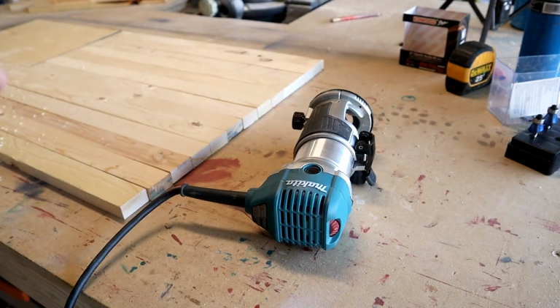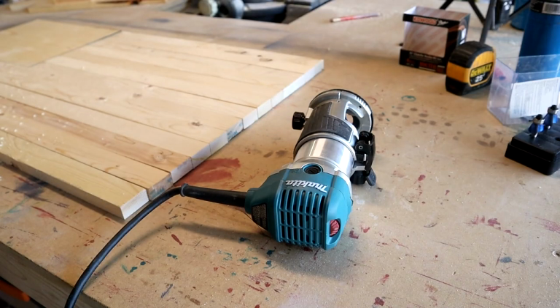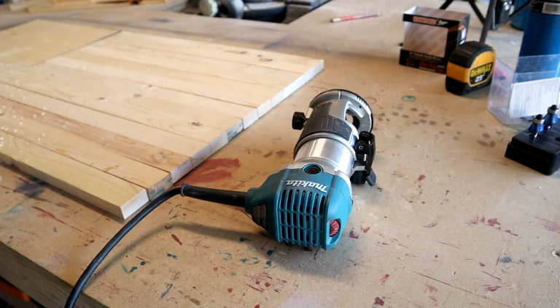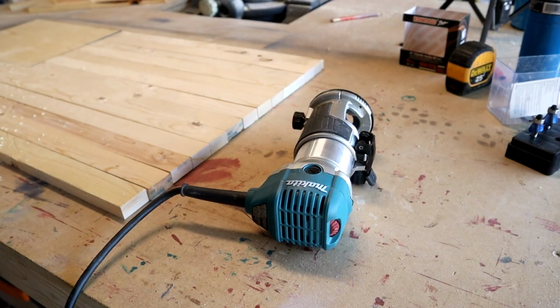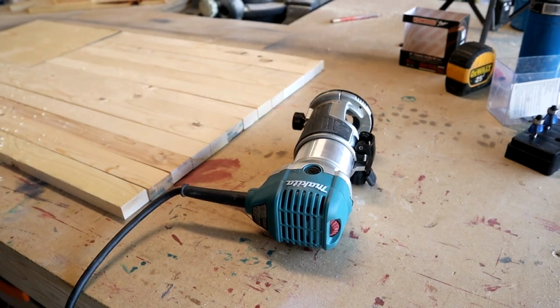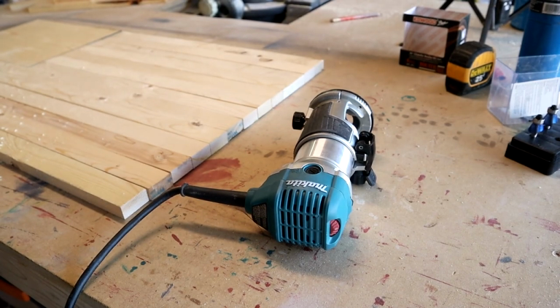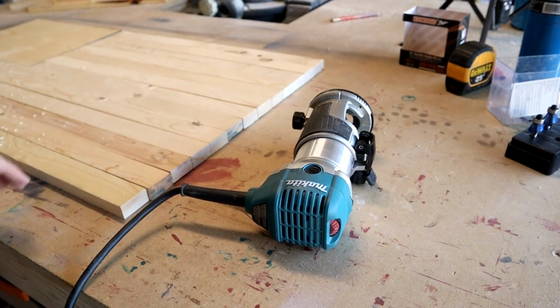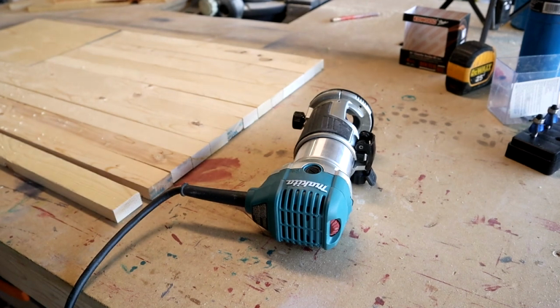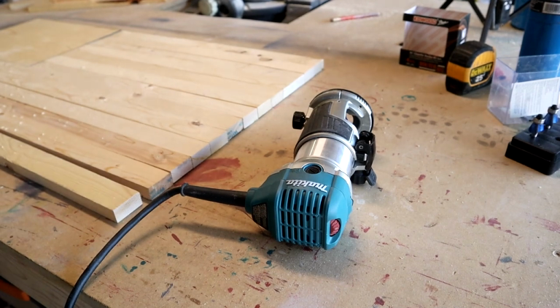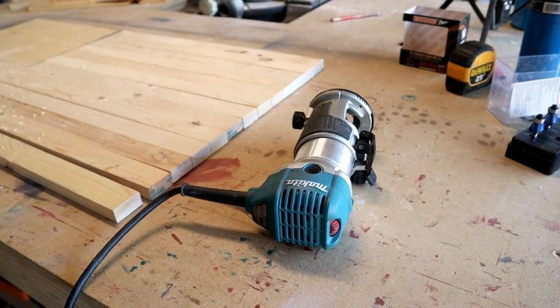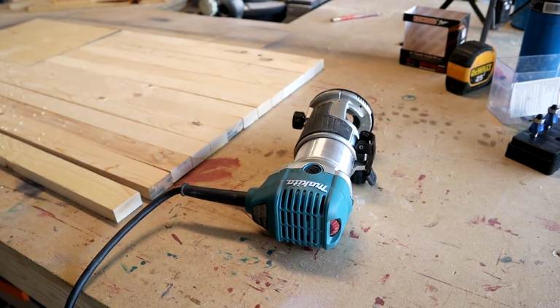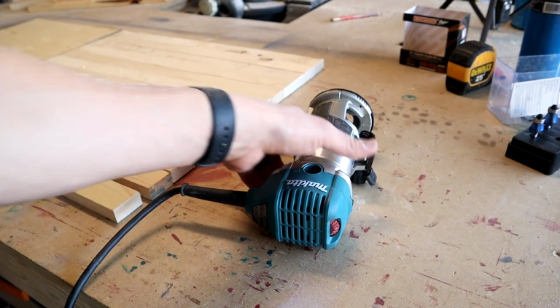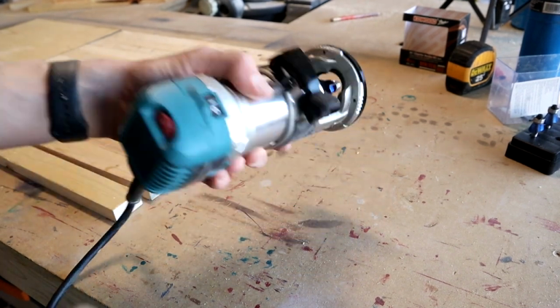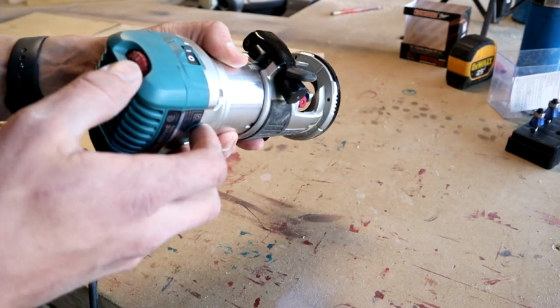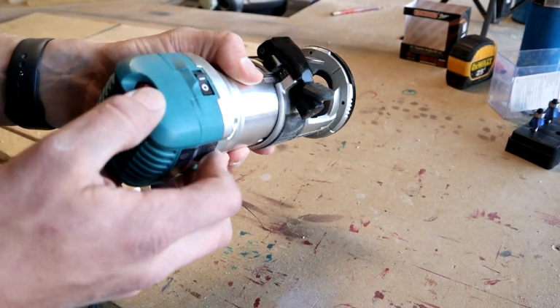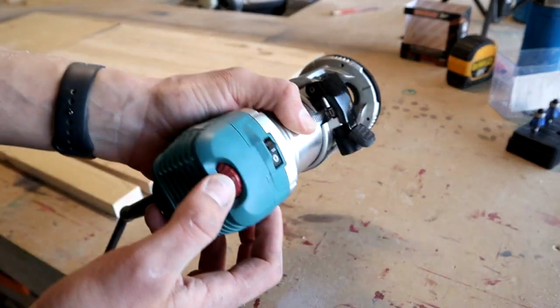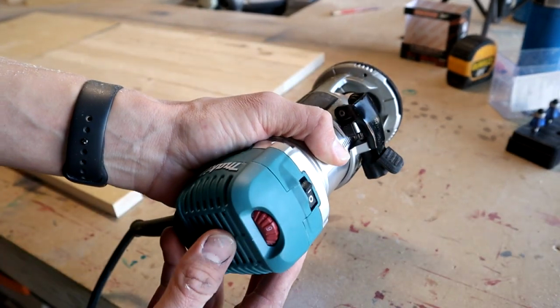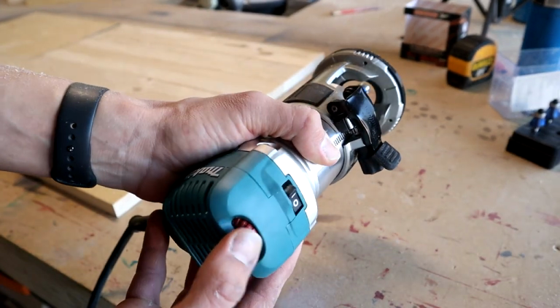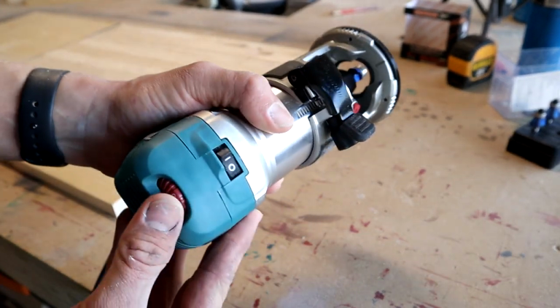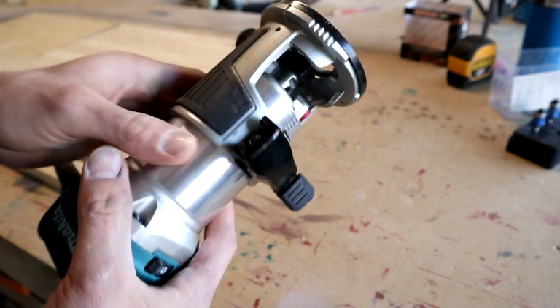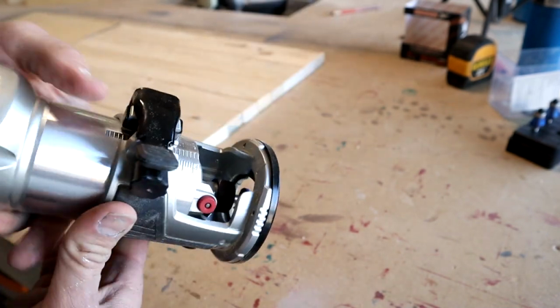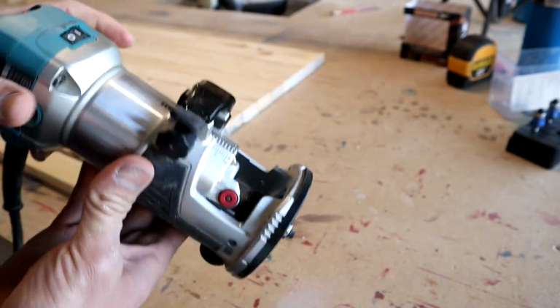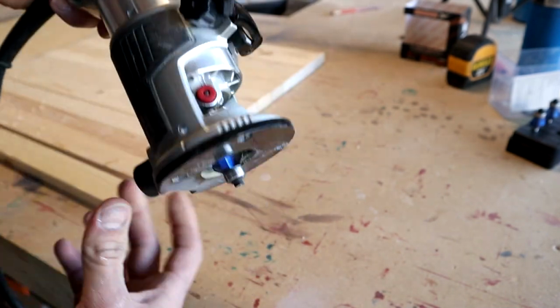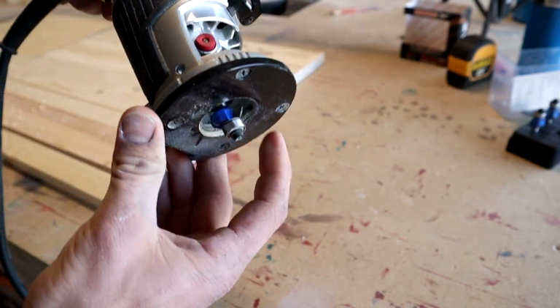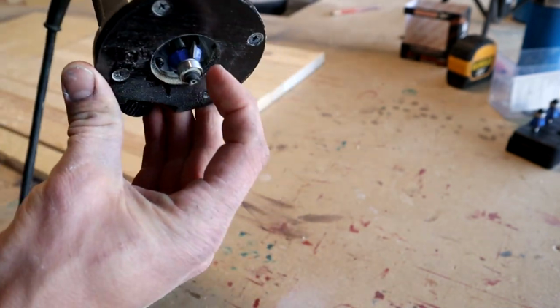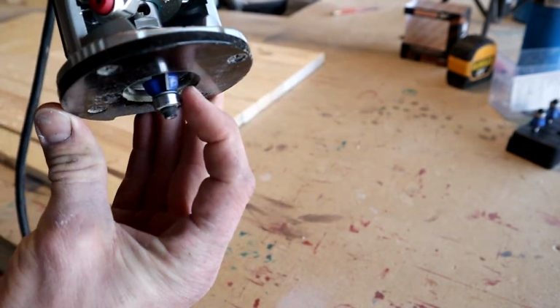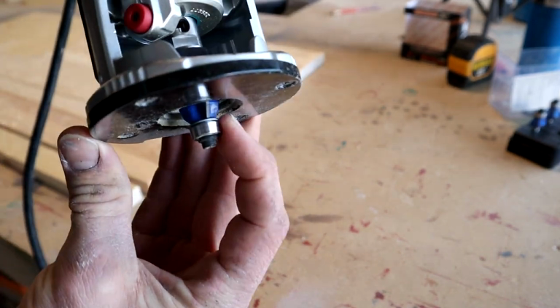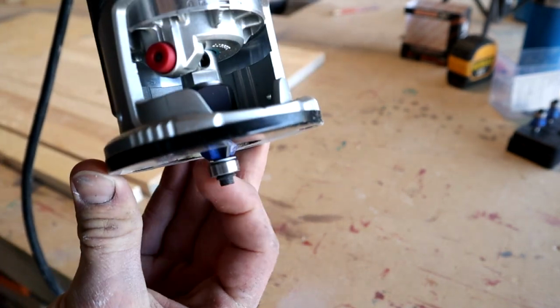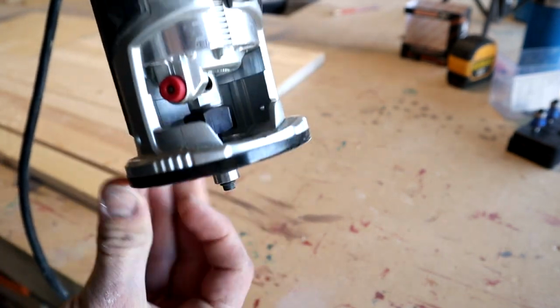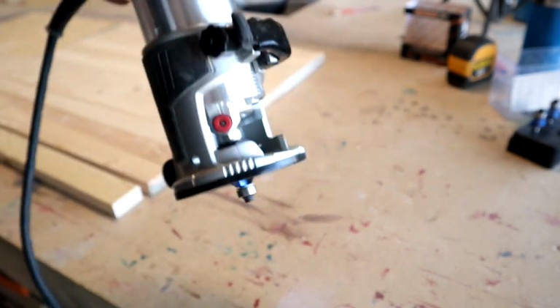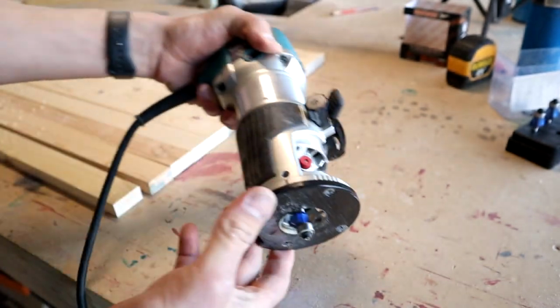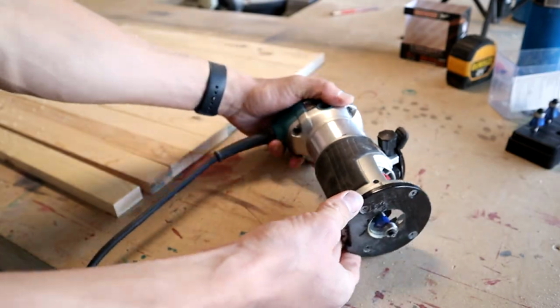Now I'll go ahead and show you how they look on the stripe. I got mine set on full speed and I'm just going to run it along the edge so that this piece right here is running along the edge of the board.